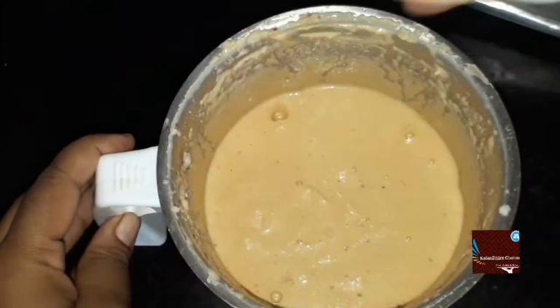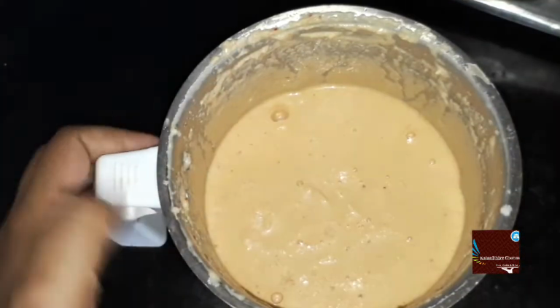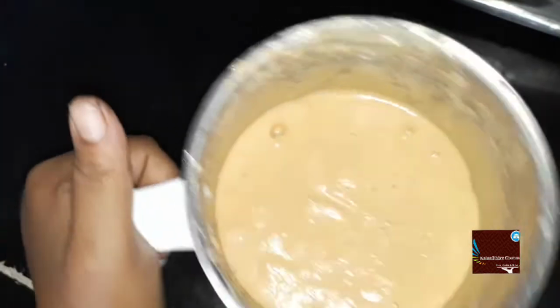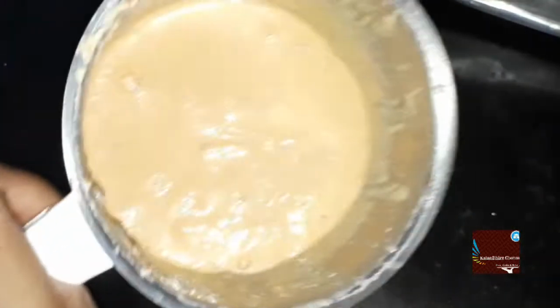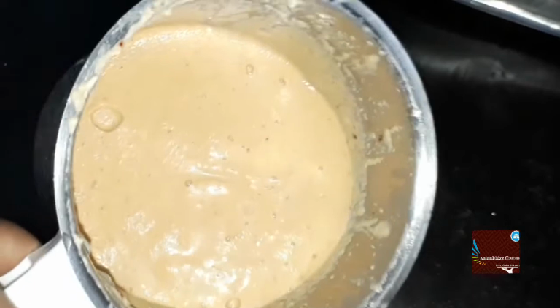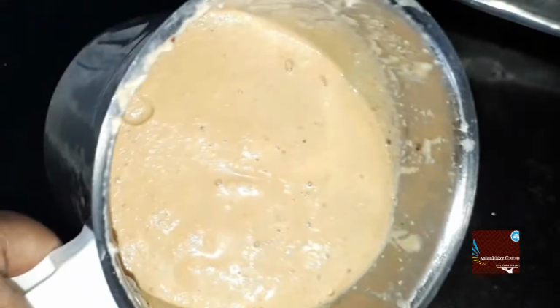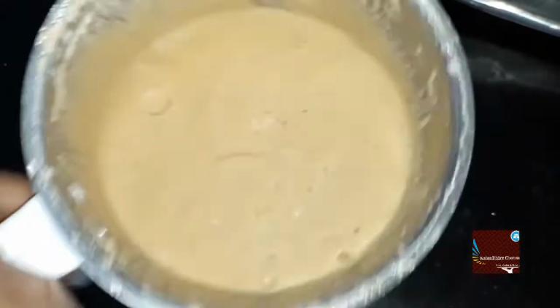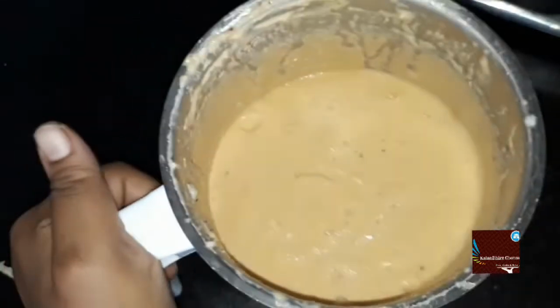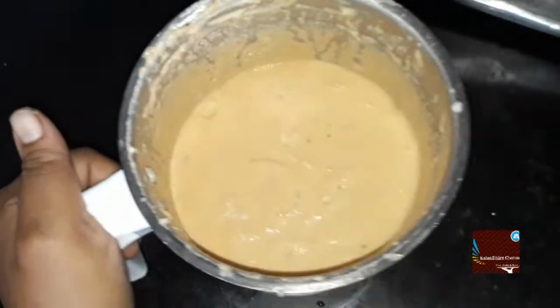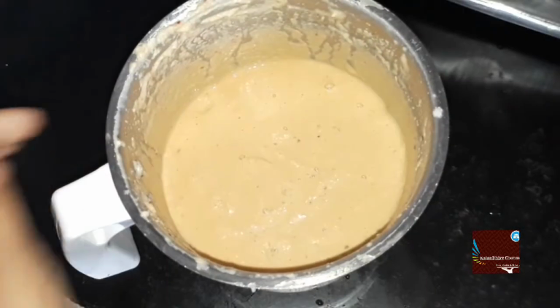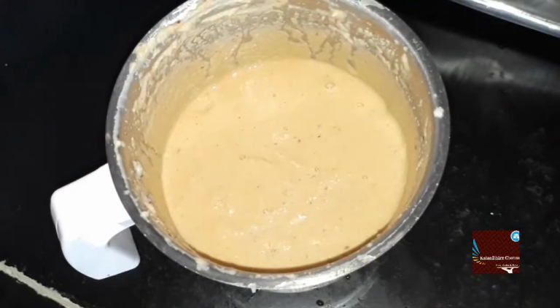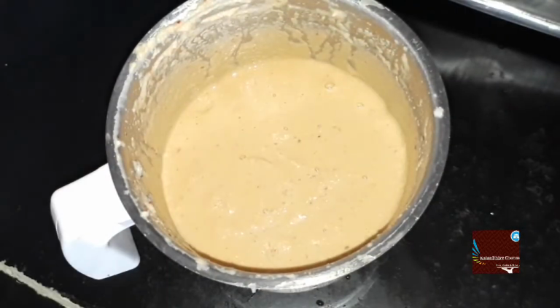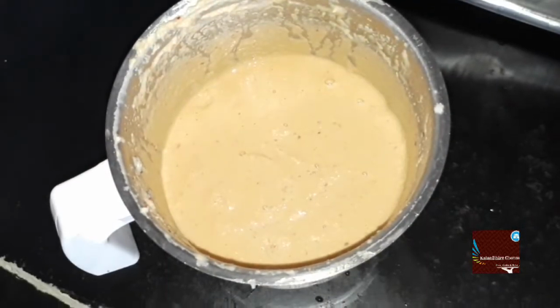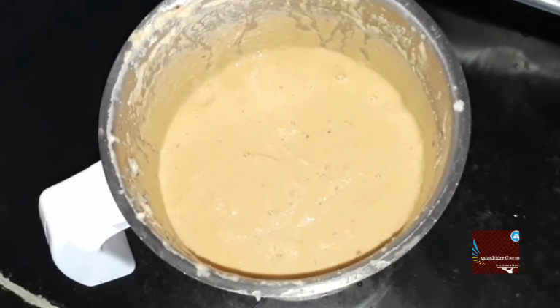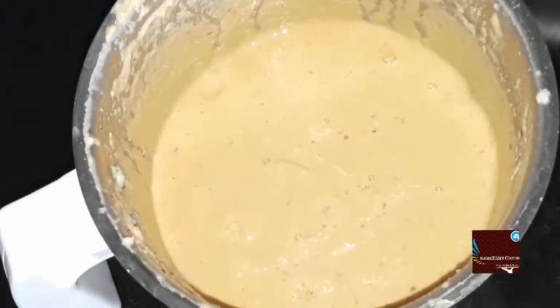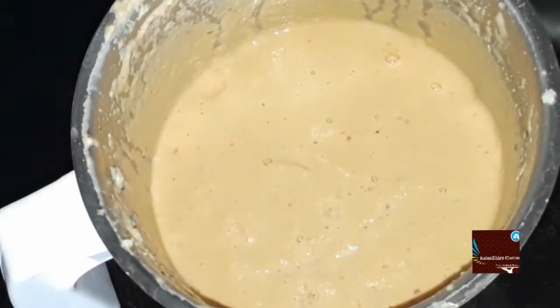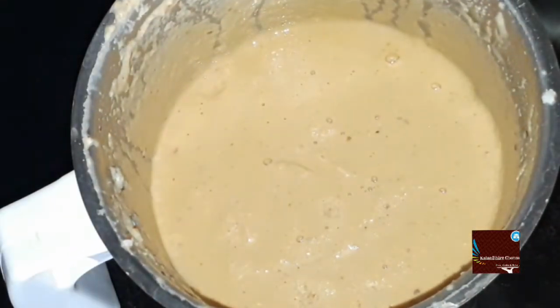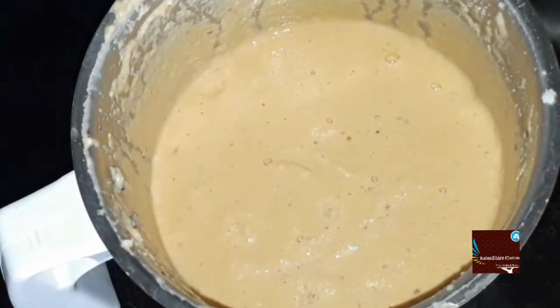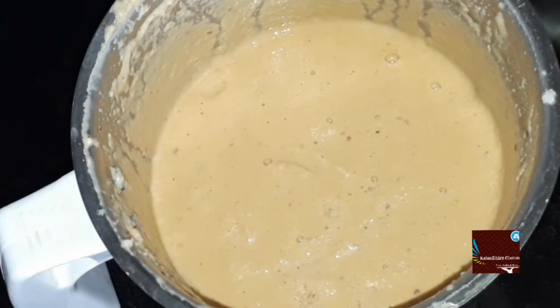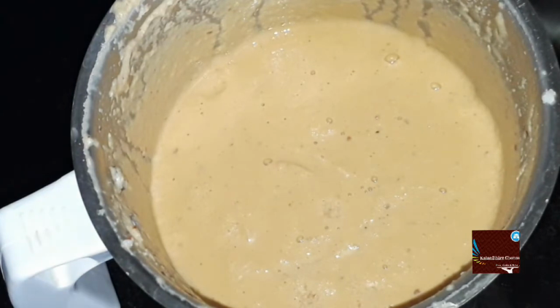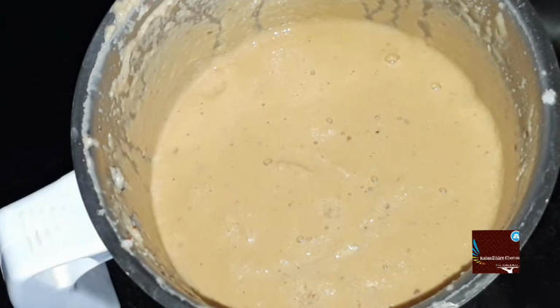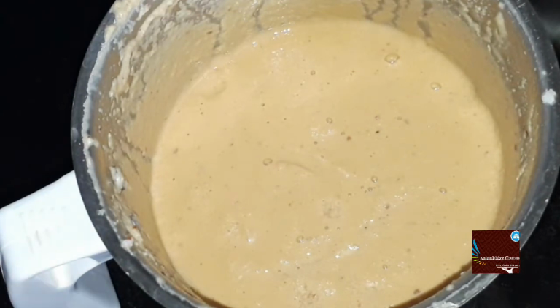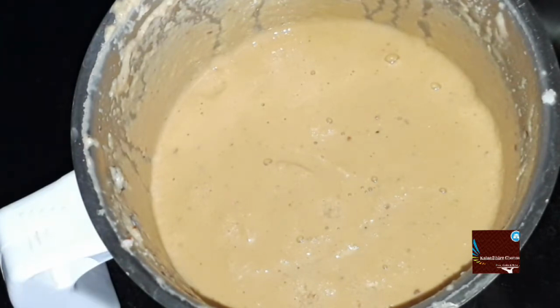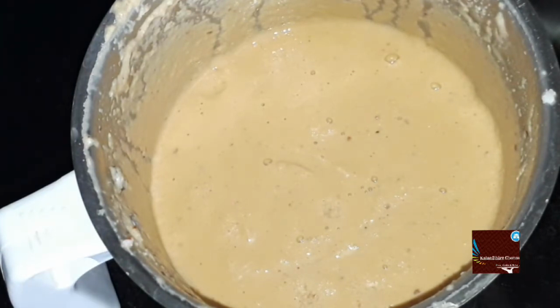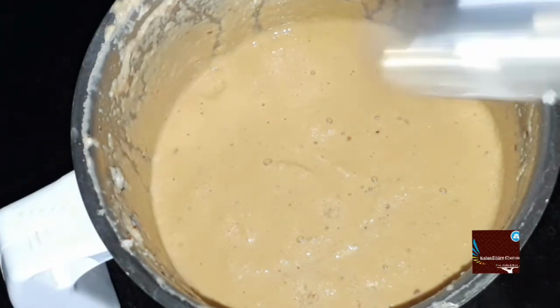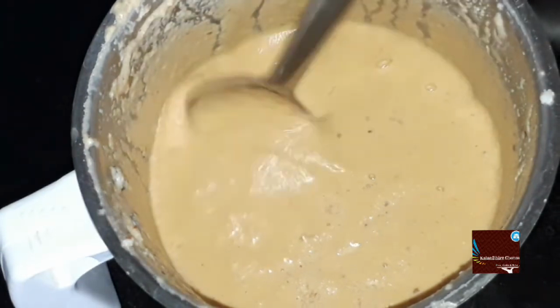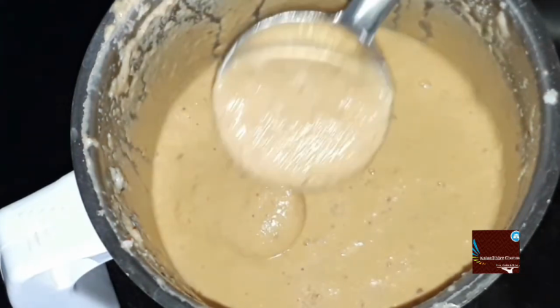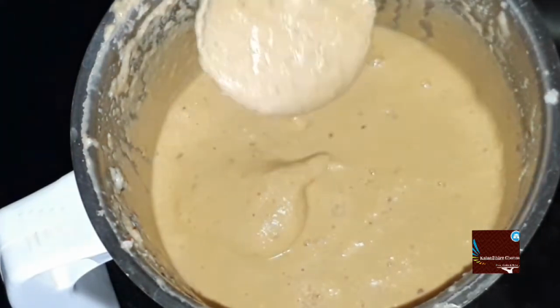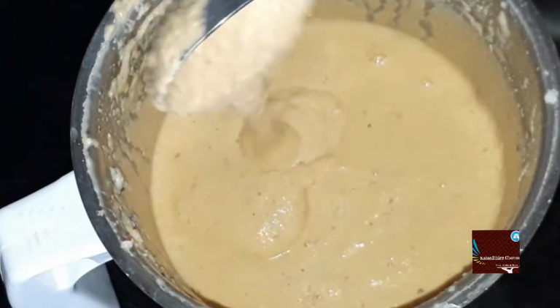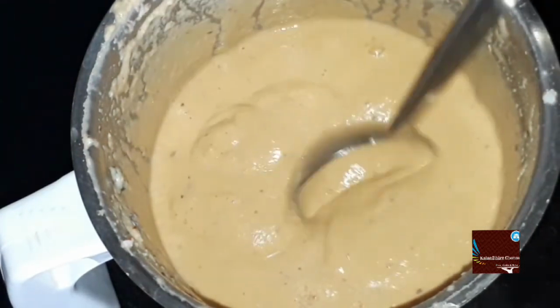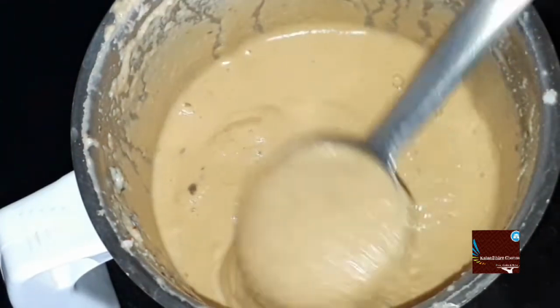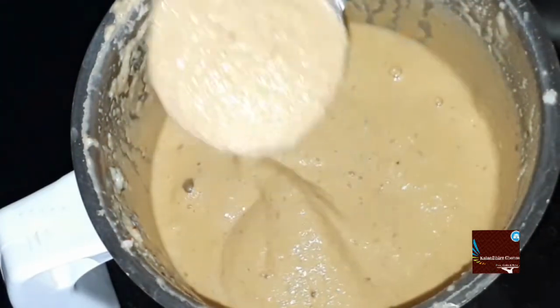Now the oil will be added. It's nice and nice. You can add the idli dough.